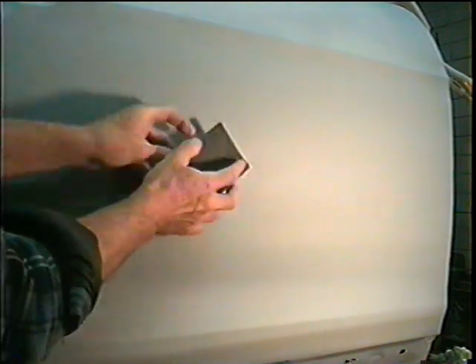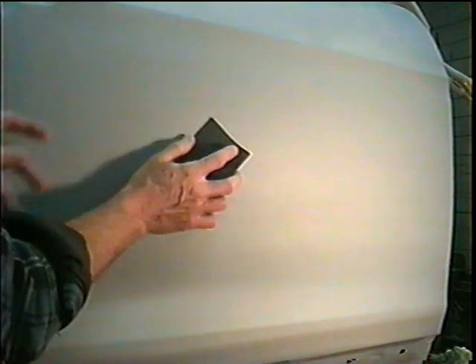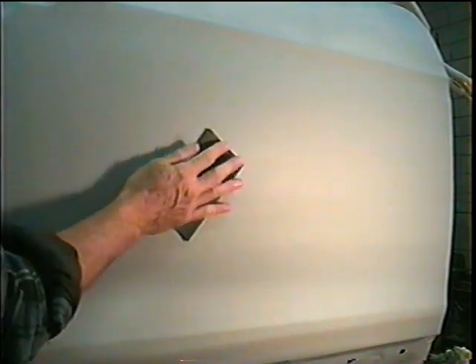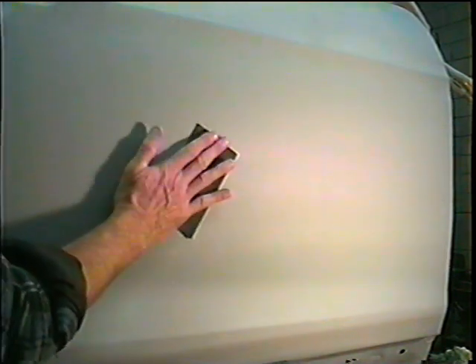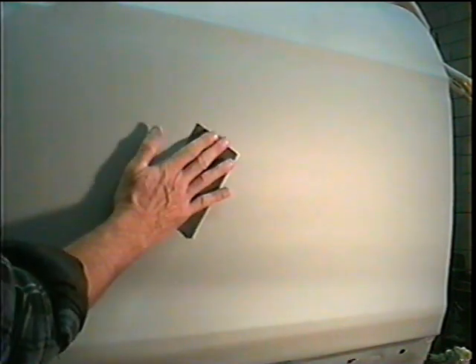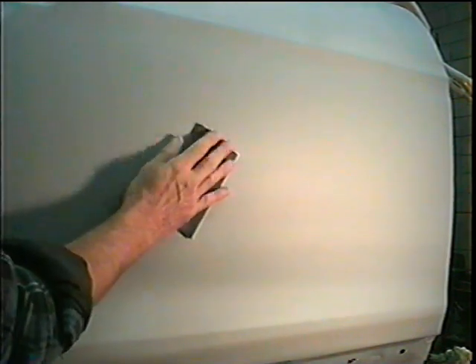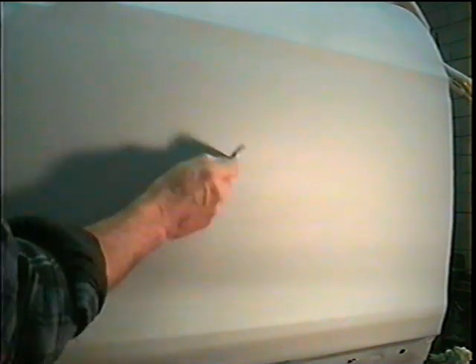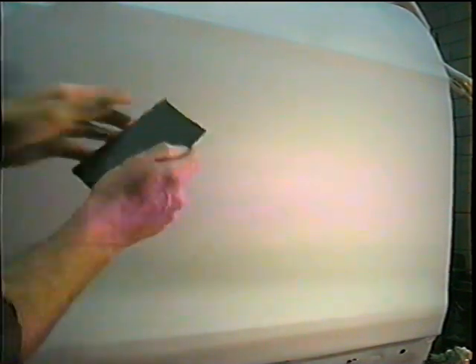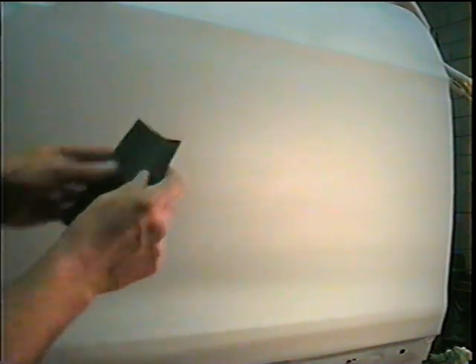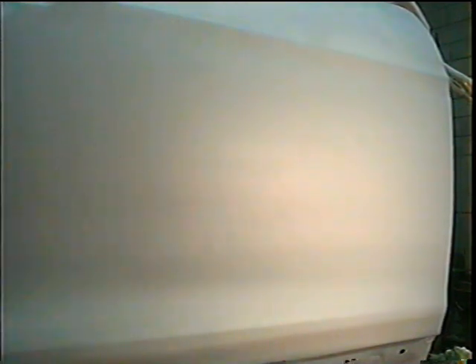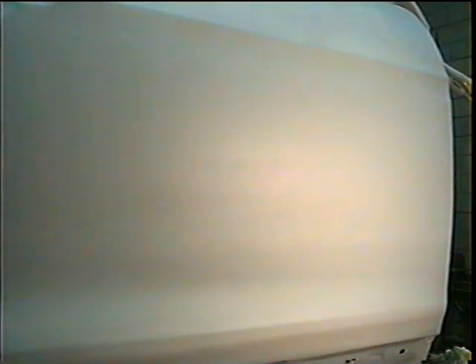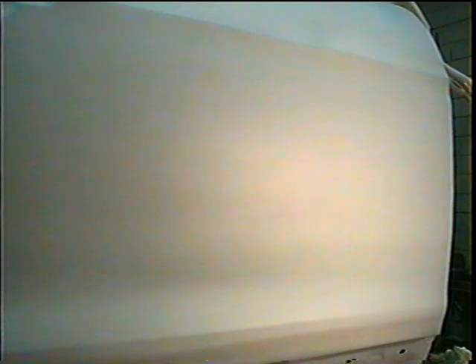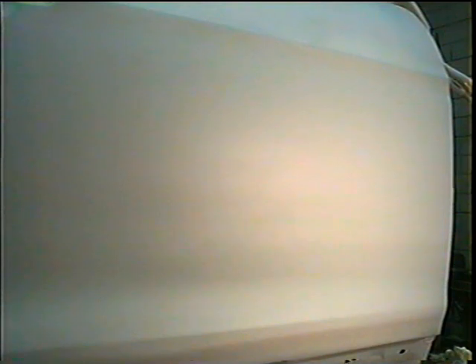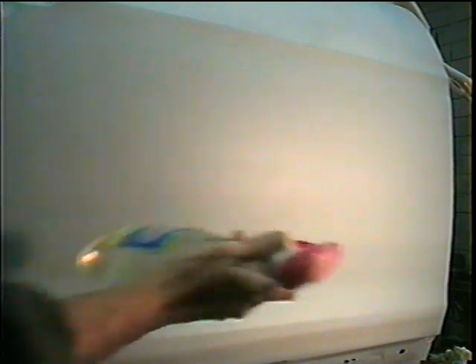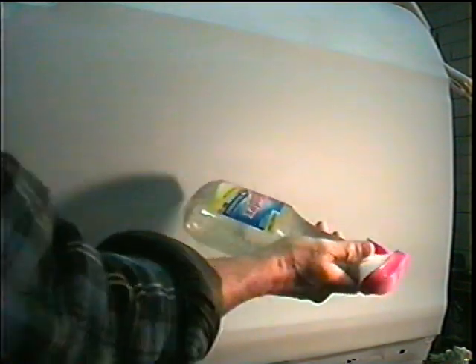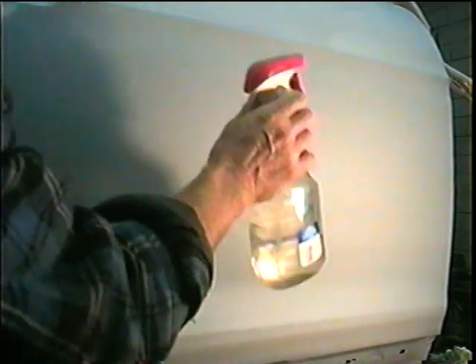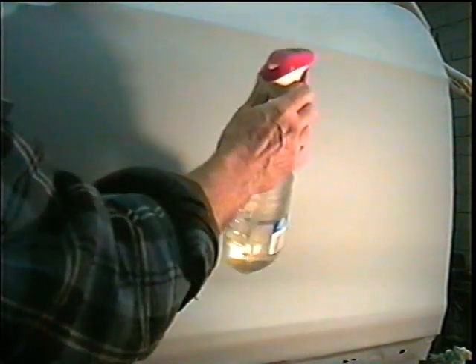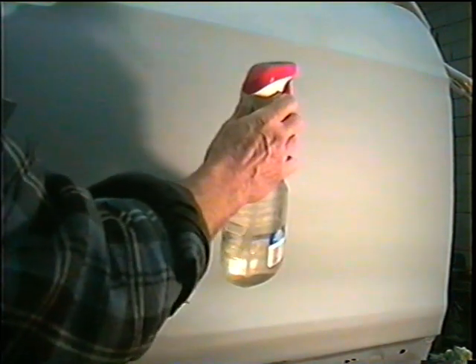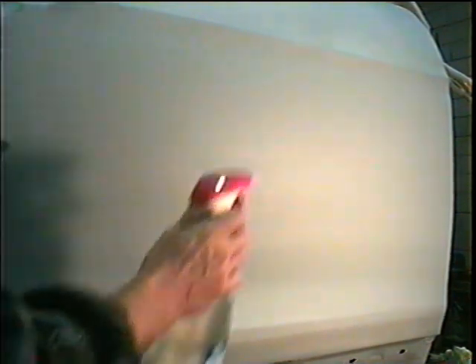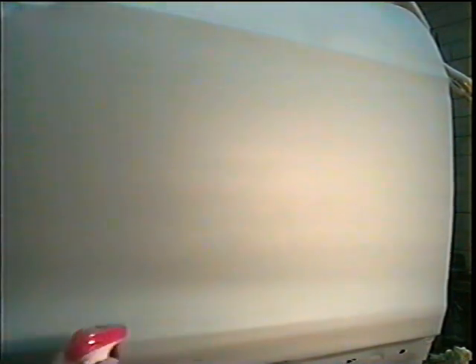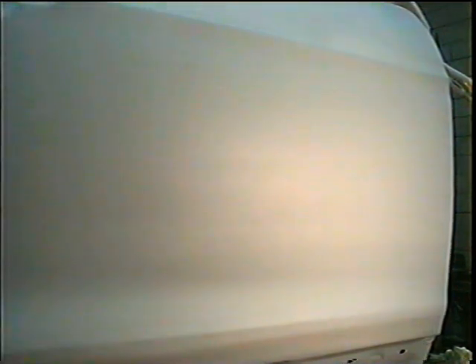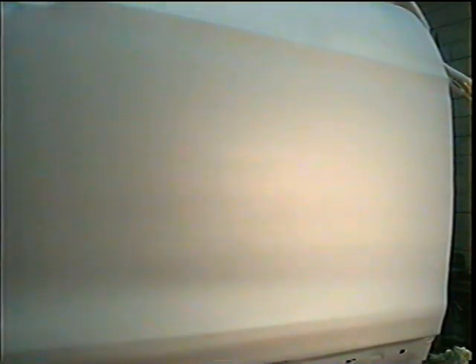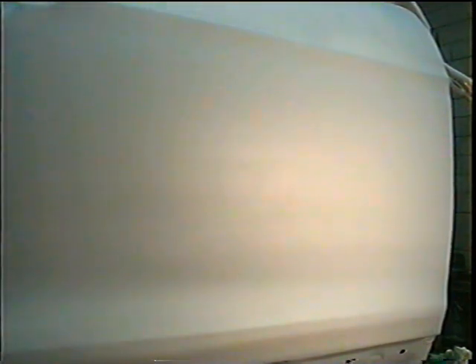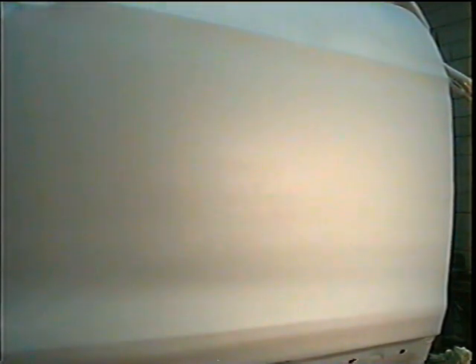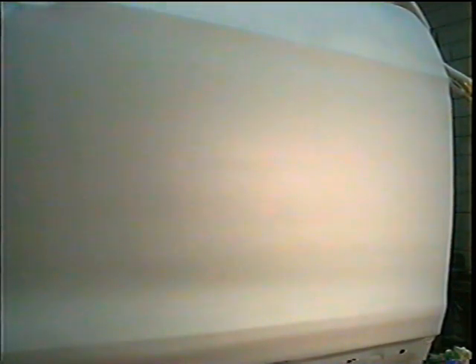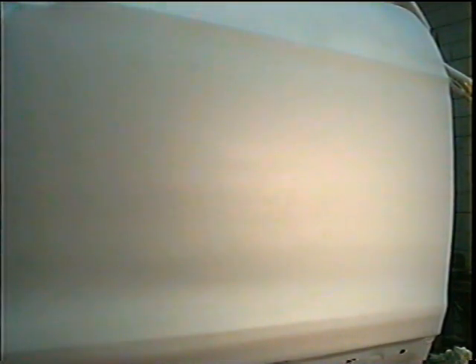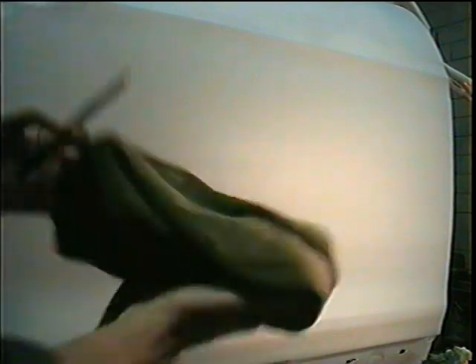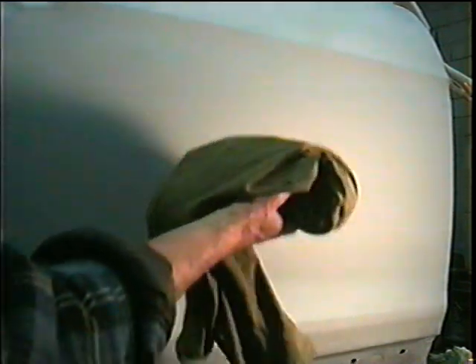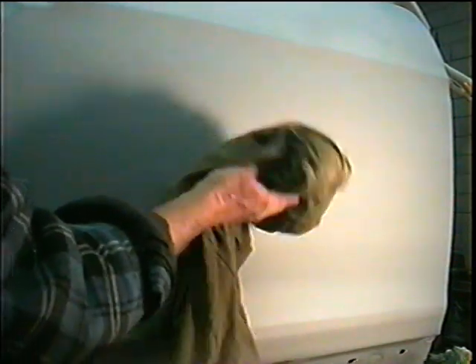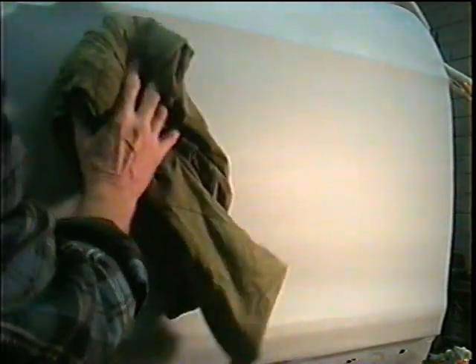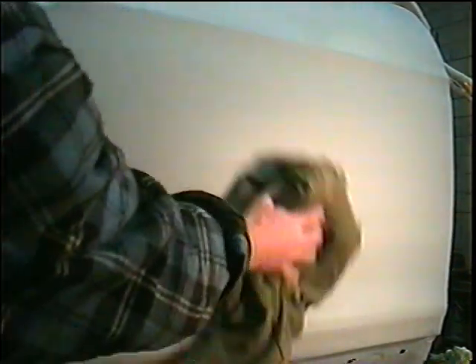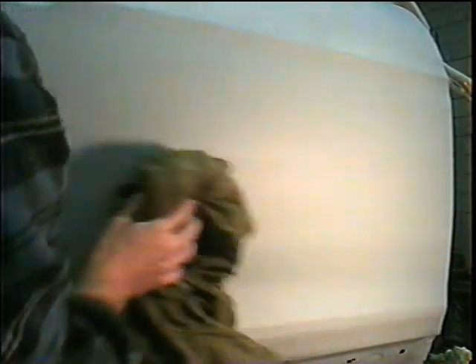We're just going to wet sand like this. I just have a spray bottle with some water and an old t-shirt to wipe it clean.